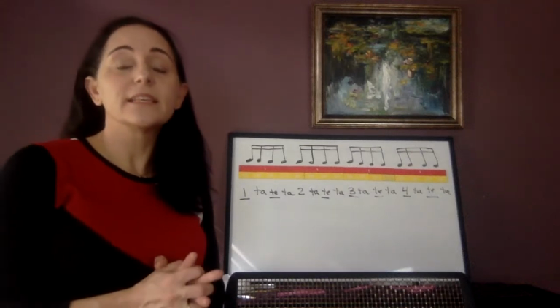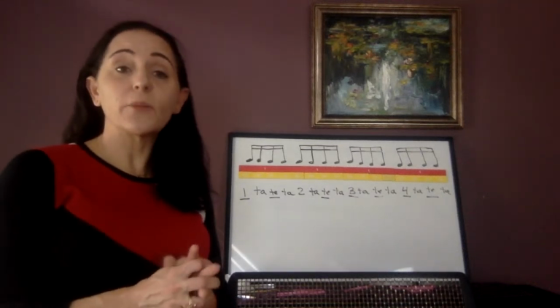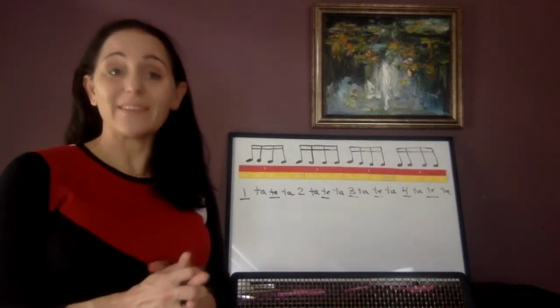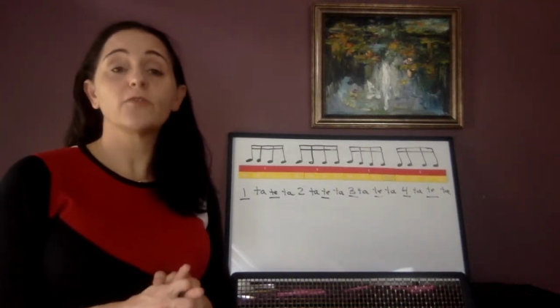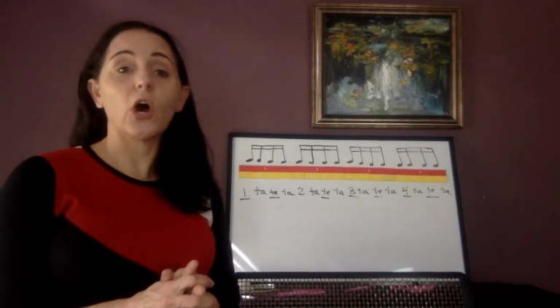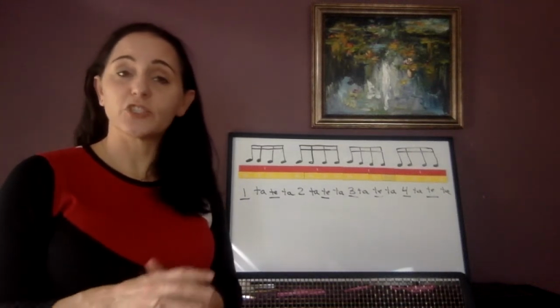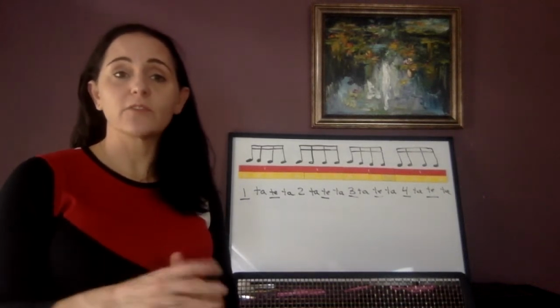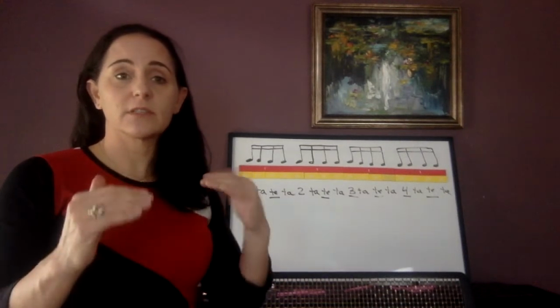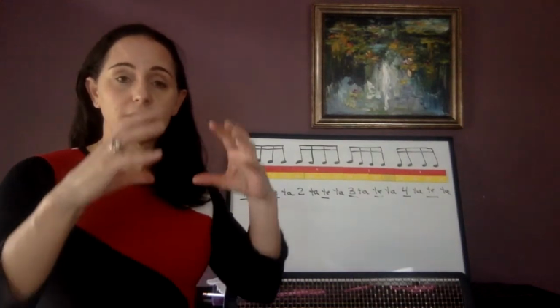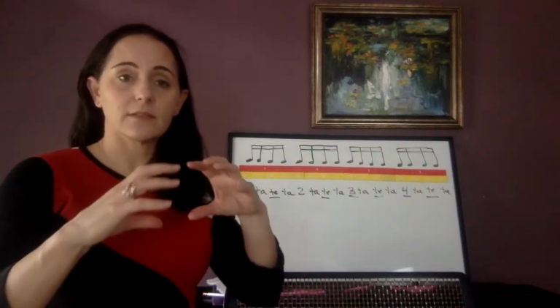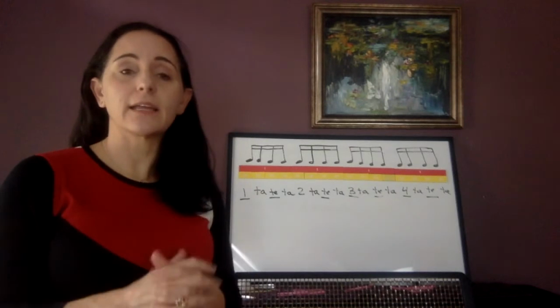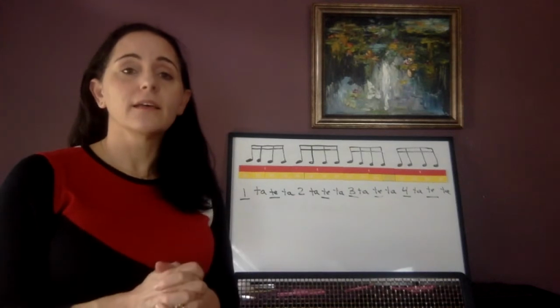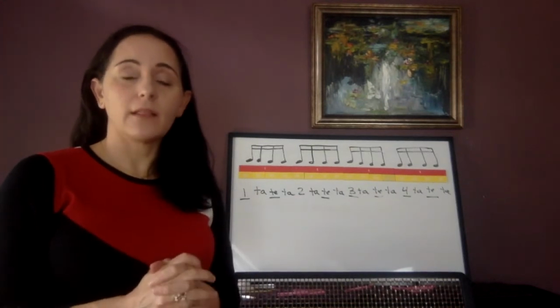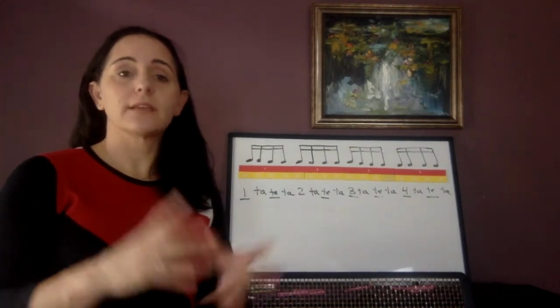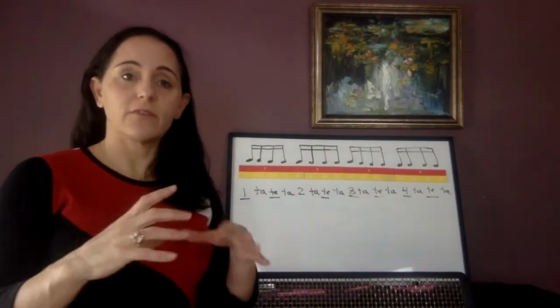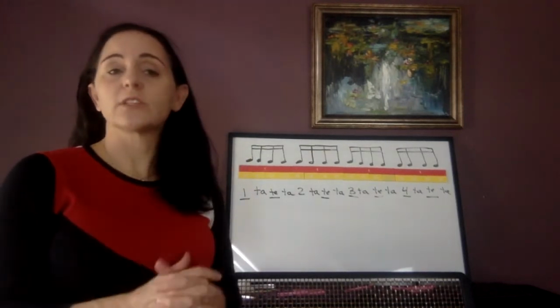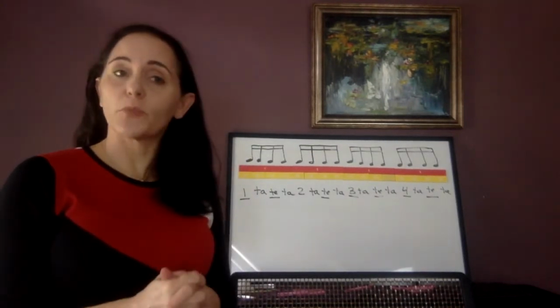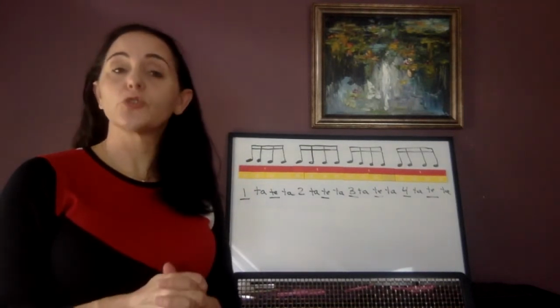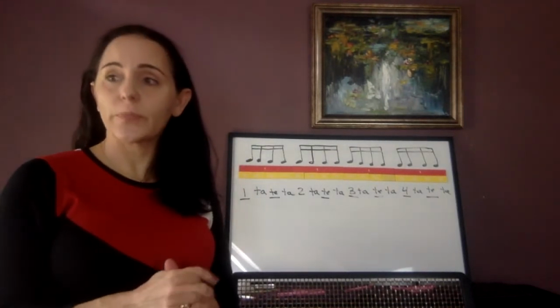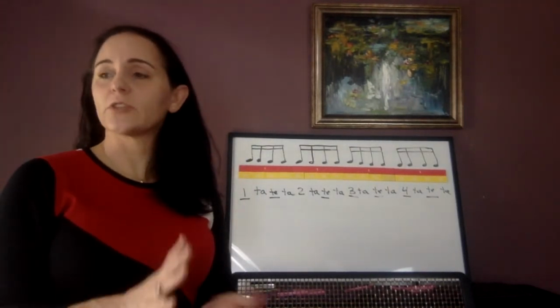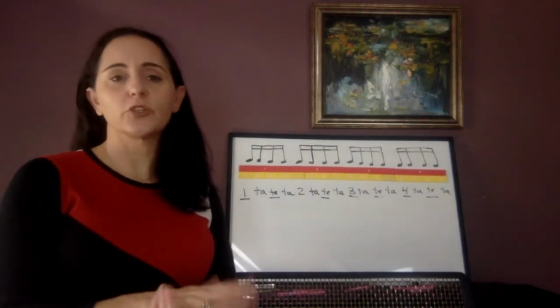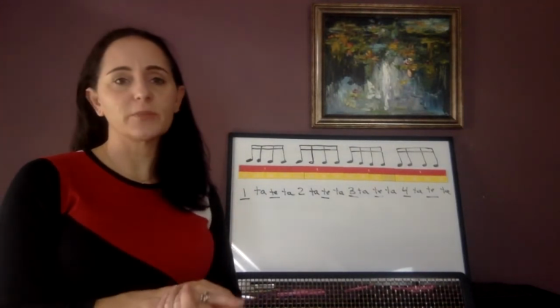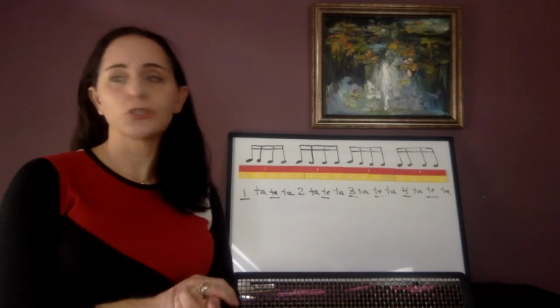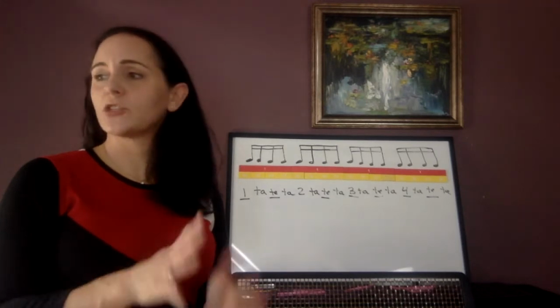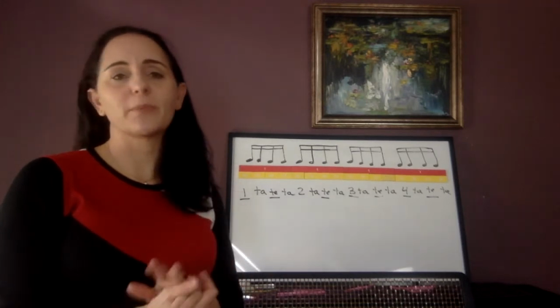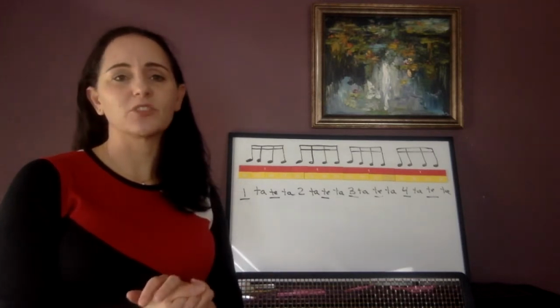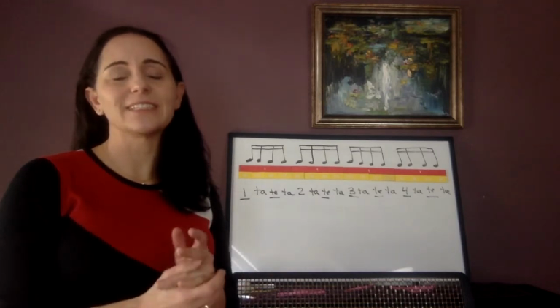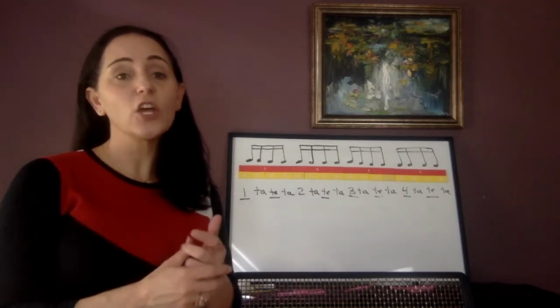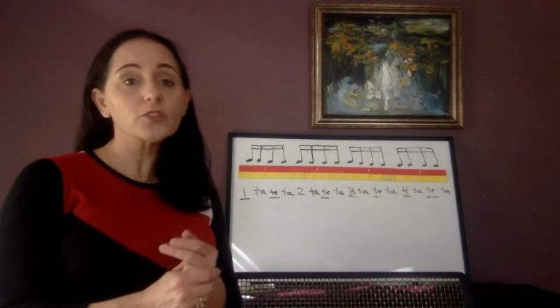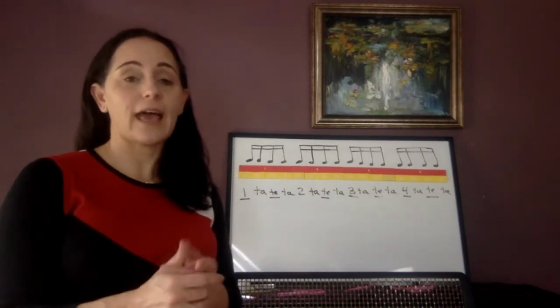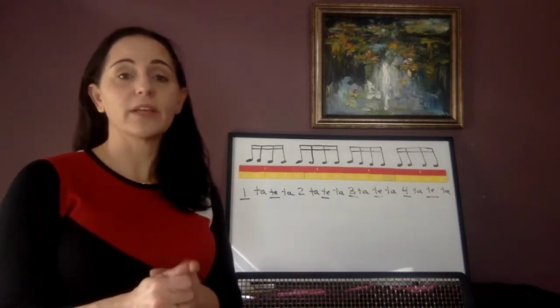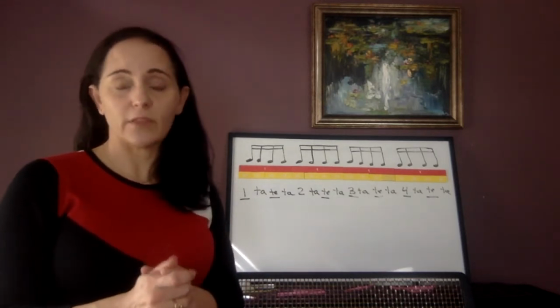This is video number 11 for all the instruments, and of course this is the second playlist. The second set of videos is all for book 2. You need your Essential Elements book 2 and I want you to open up to page number 17. You also need to have a pencil with you.